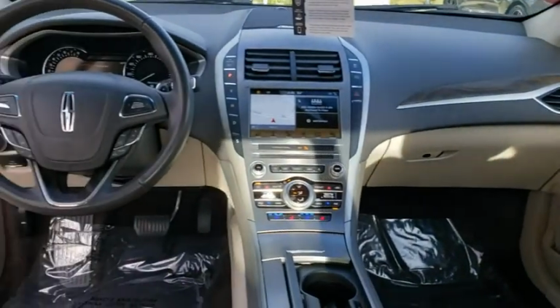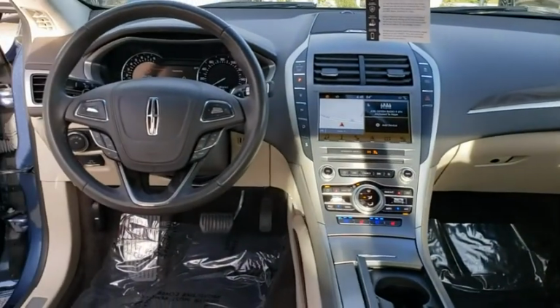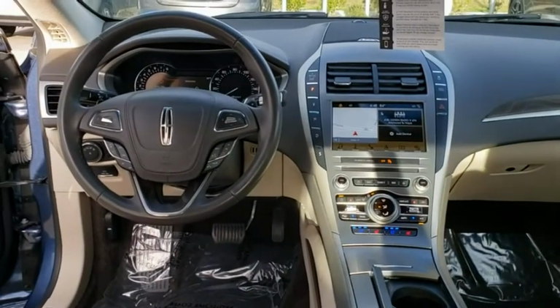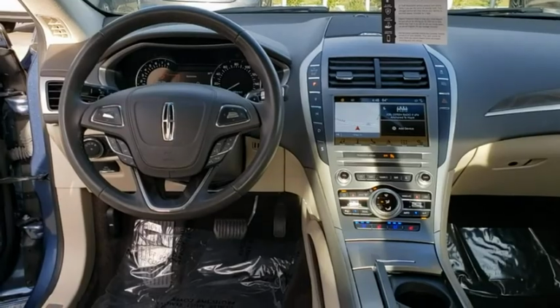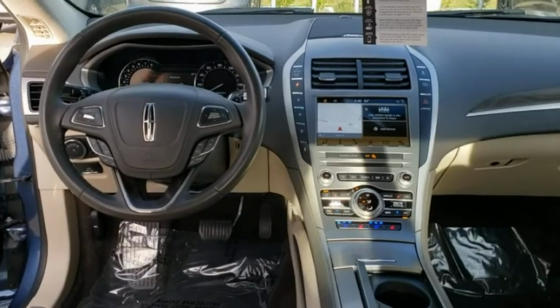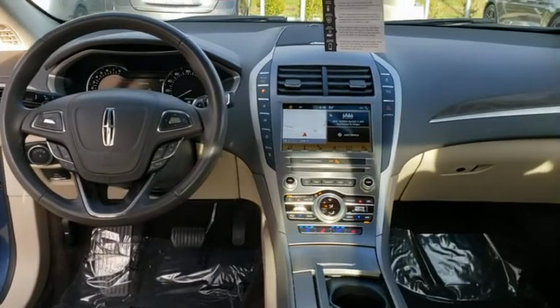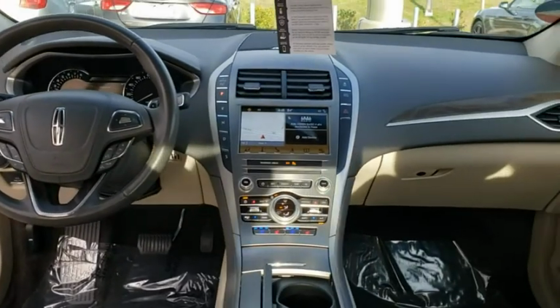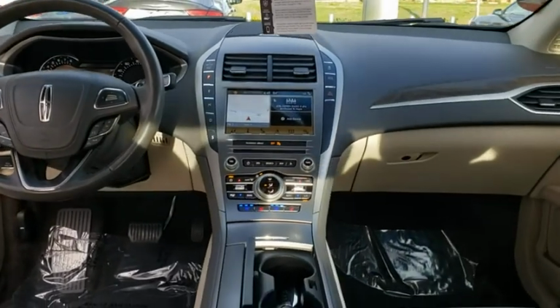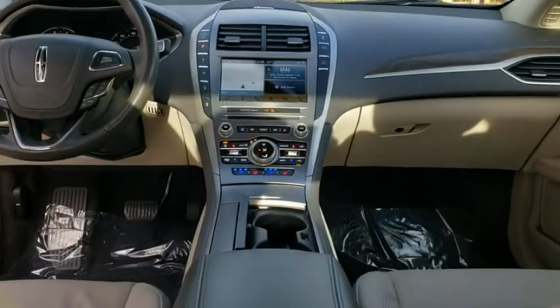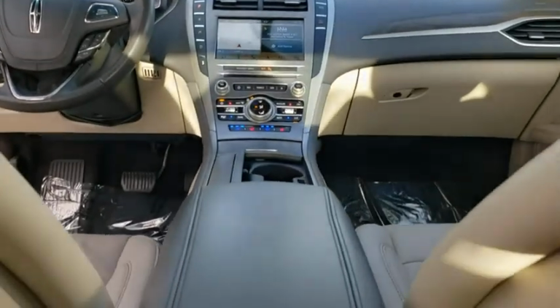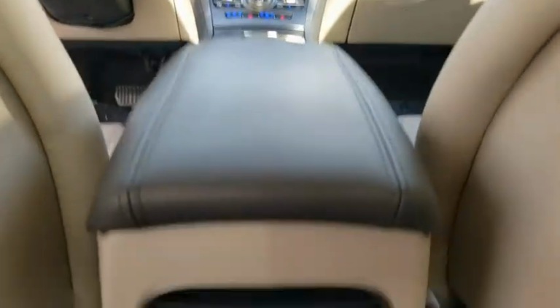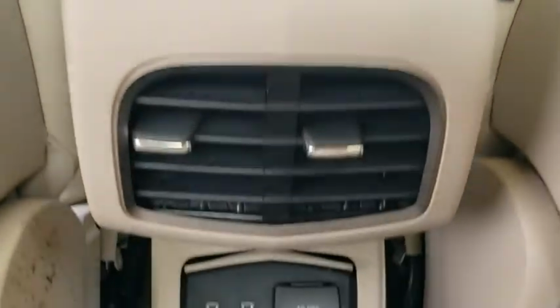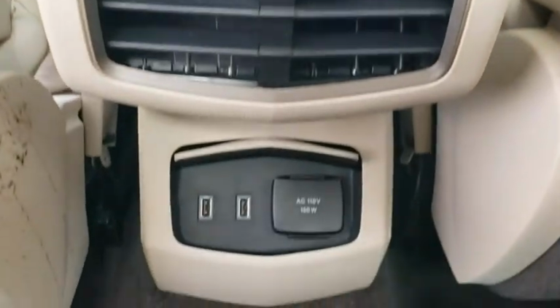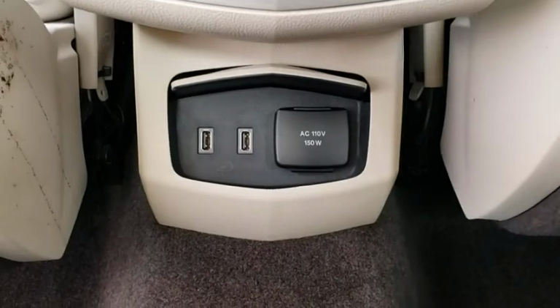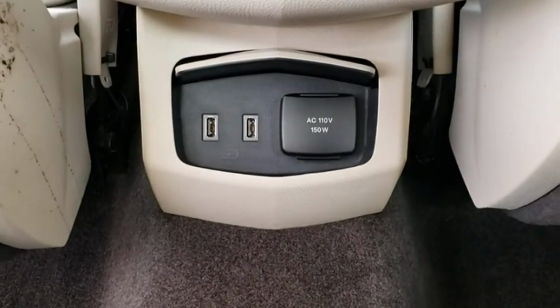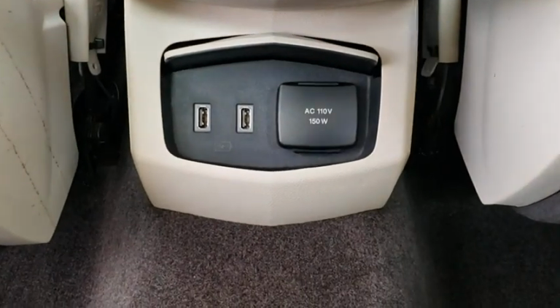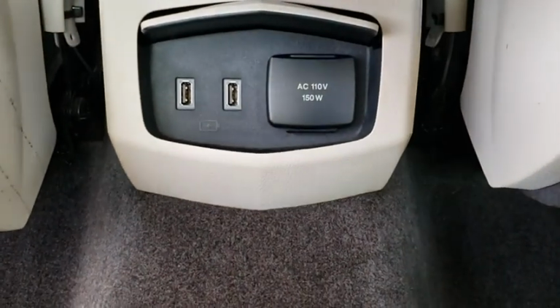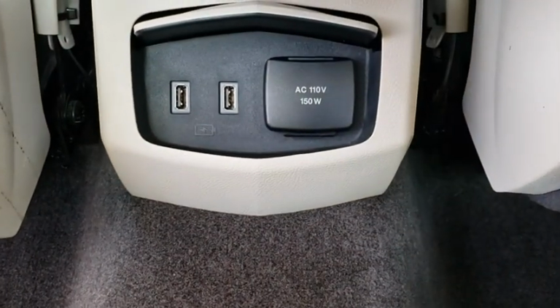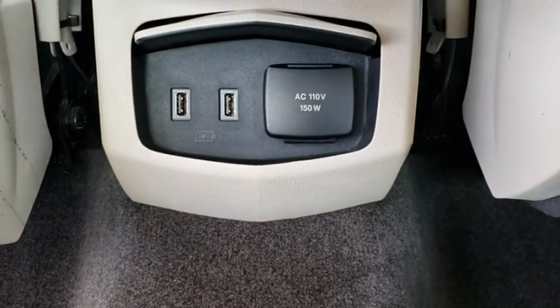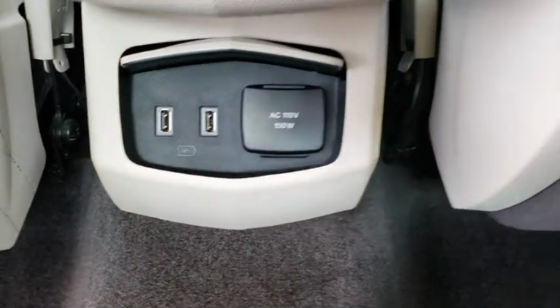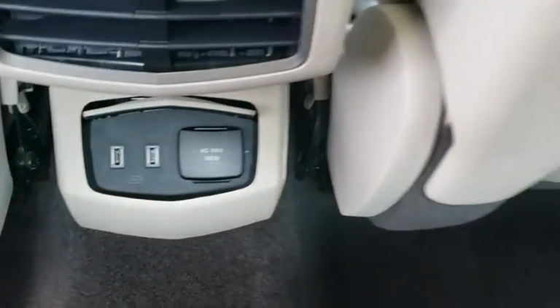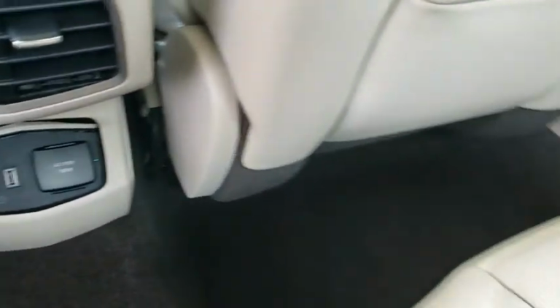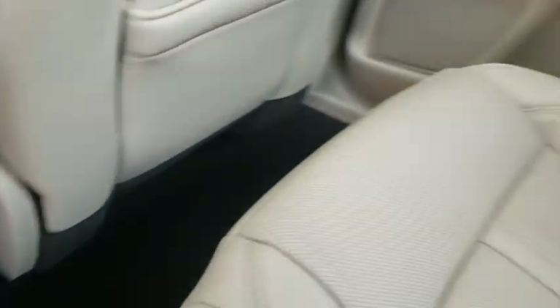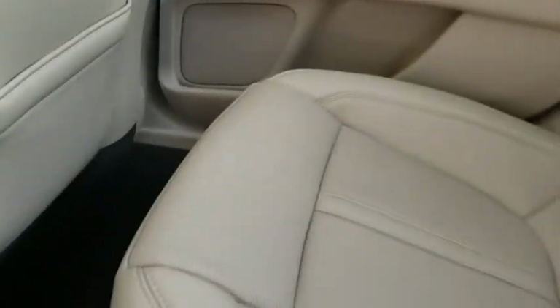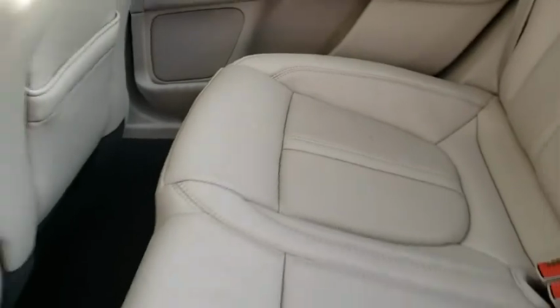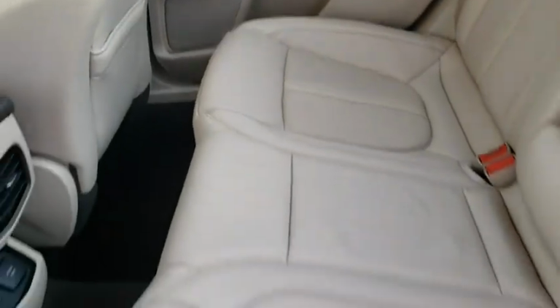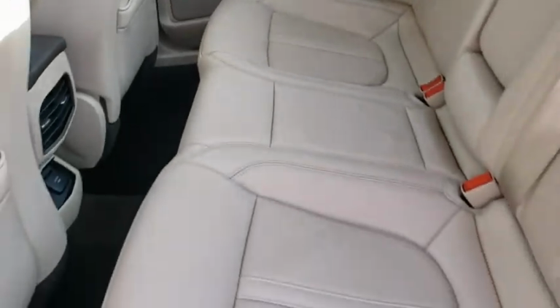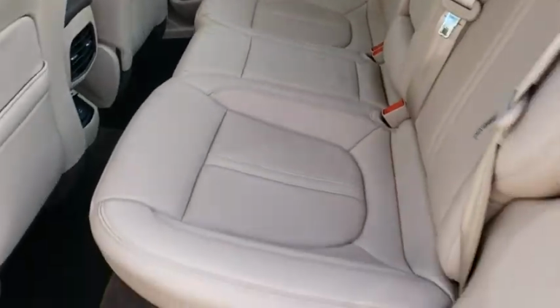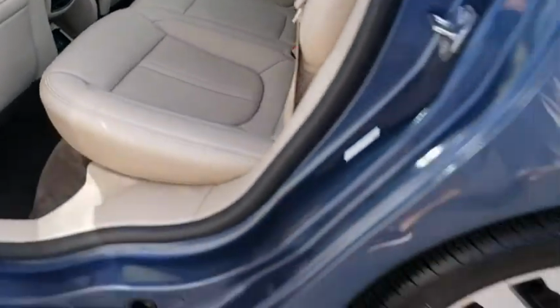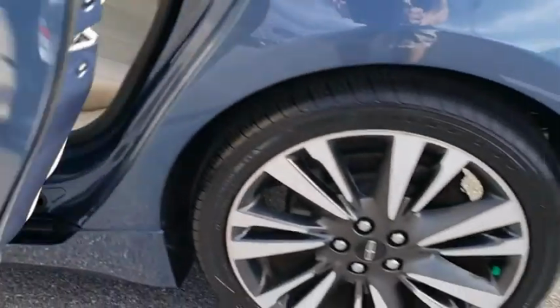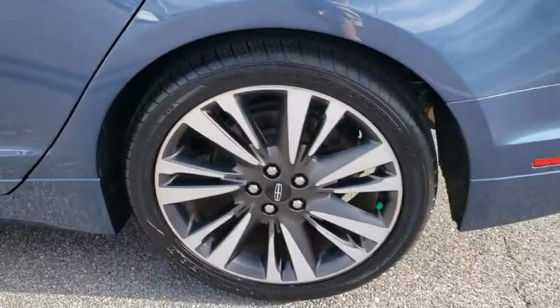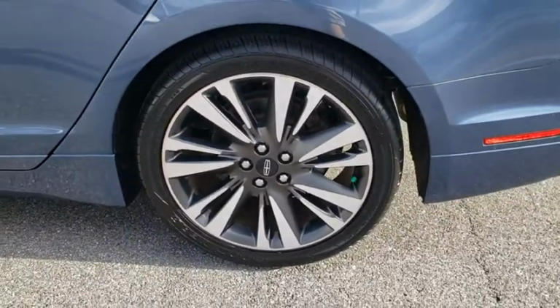Here are some of this vehicle's great options: backup camera, remote engine start, anti-lock braking system, power passenger seat, keyless entry, navigation system, steering wheel audio controls, traction control, stability control, and leather-wrapped steering wheel.